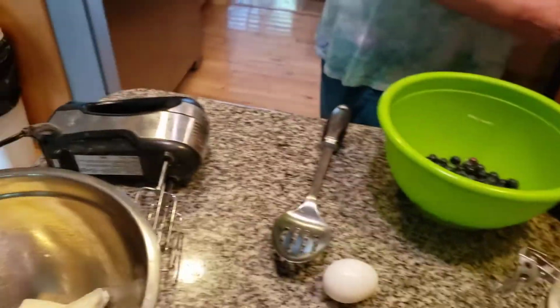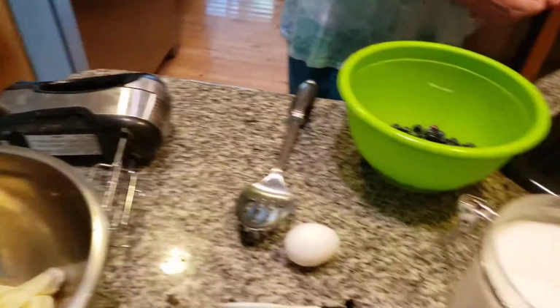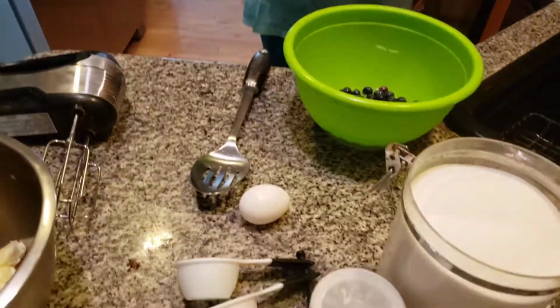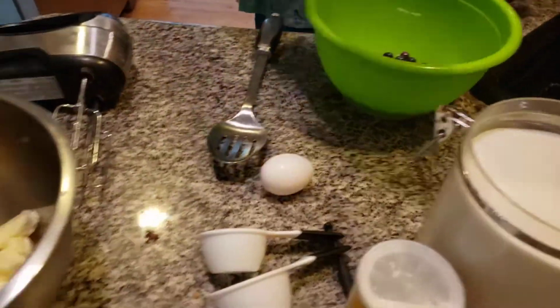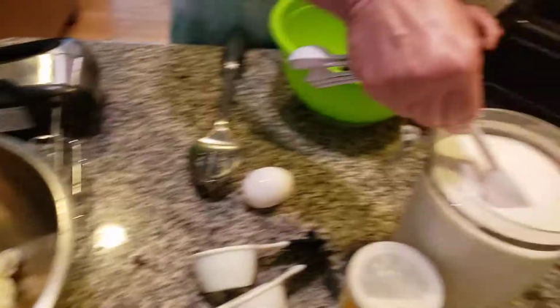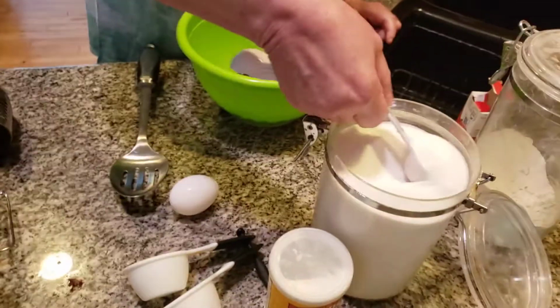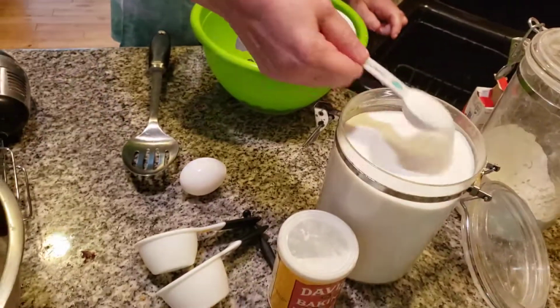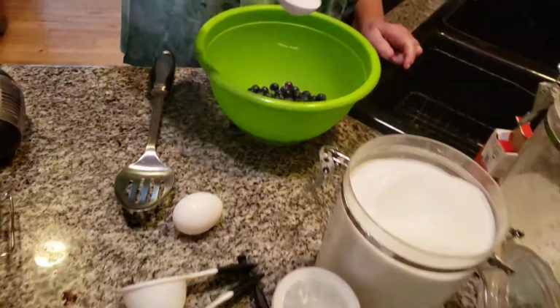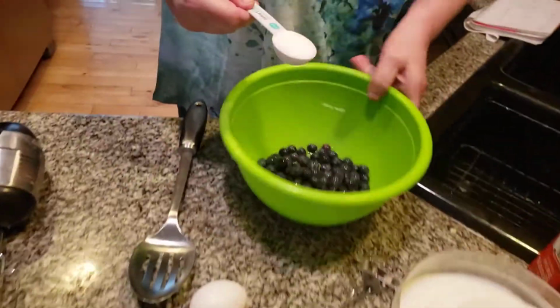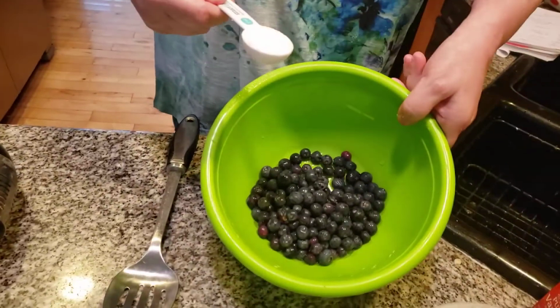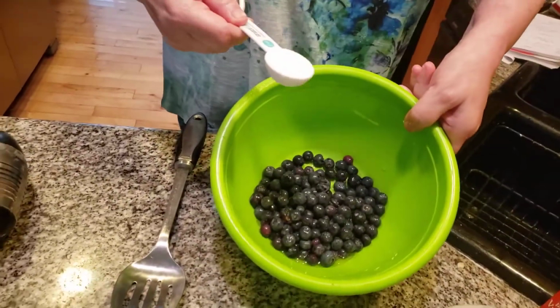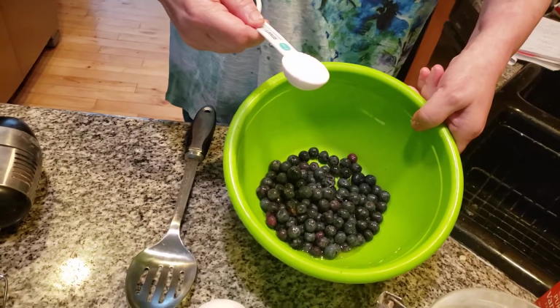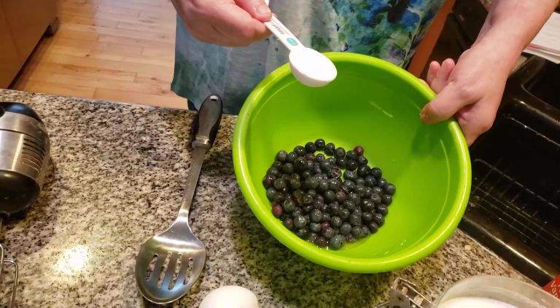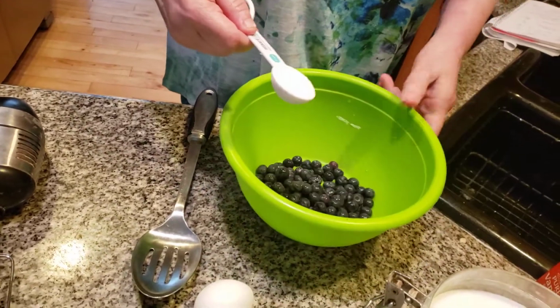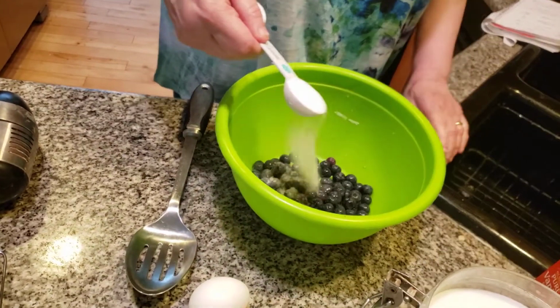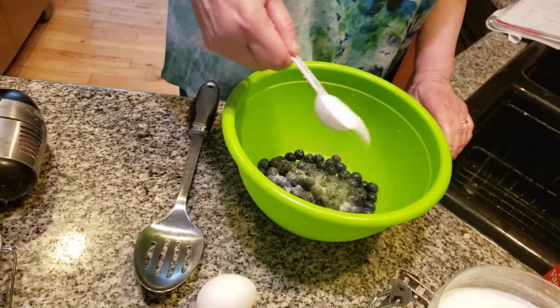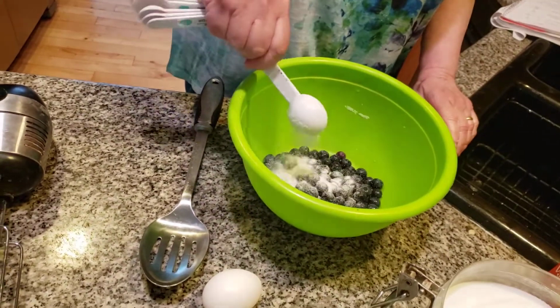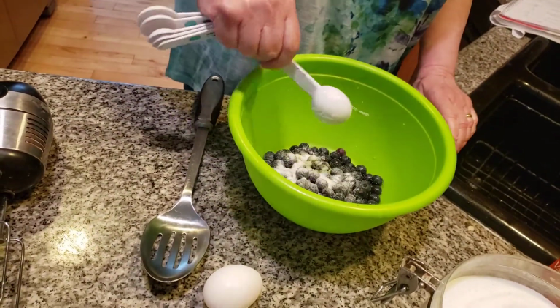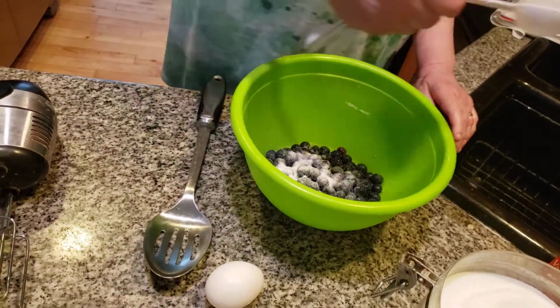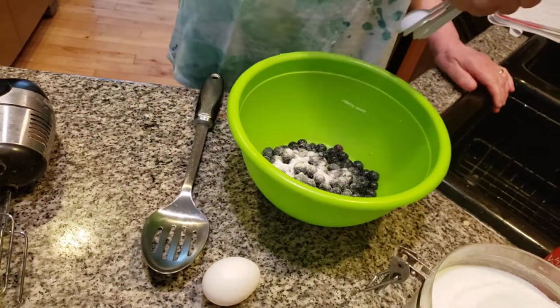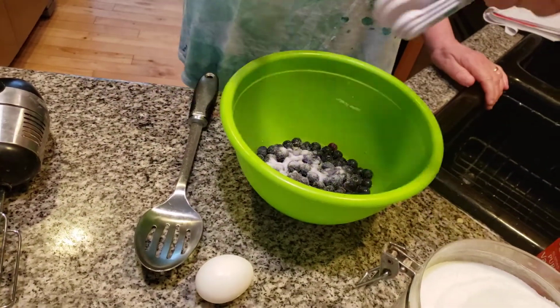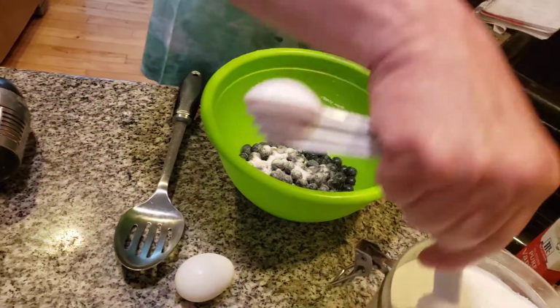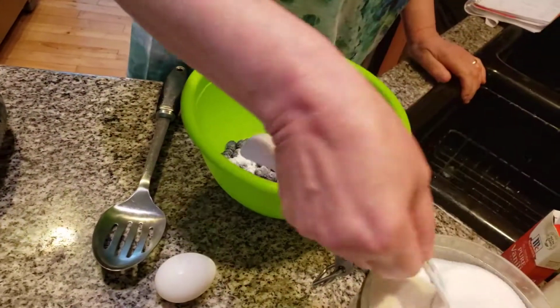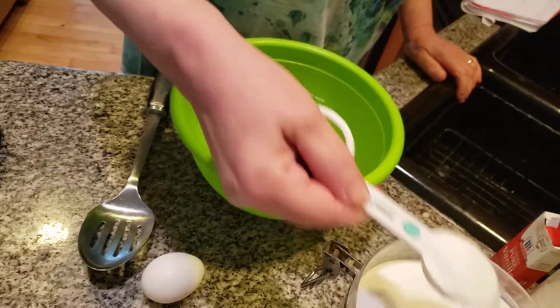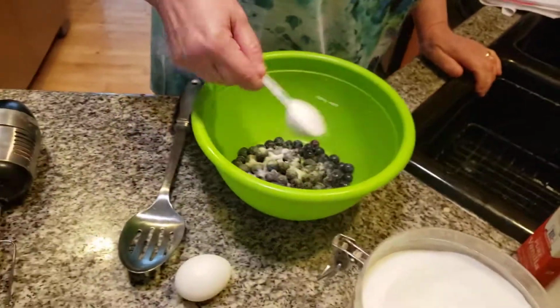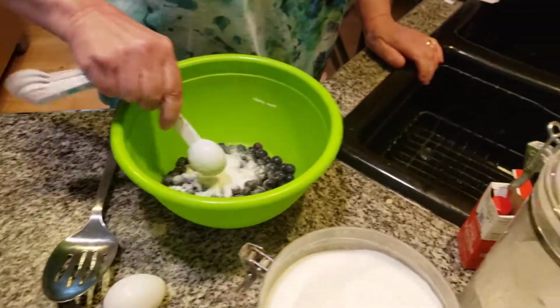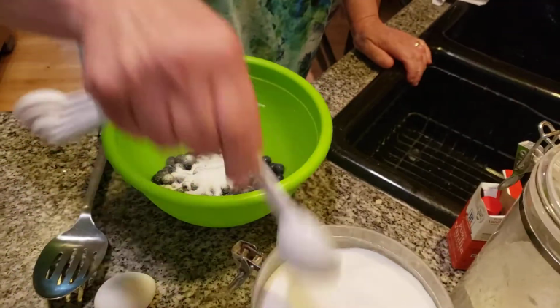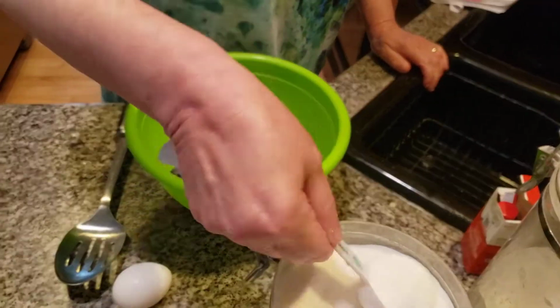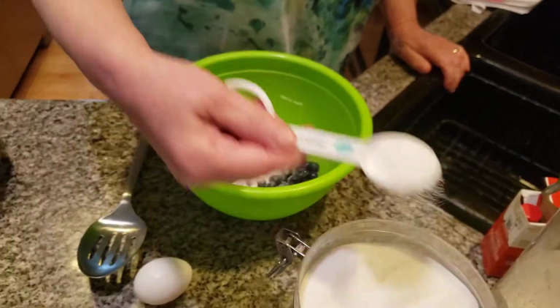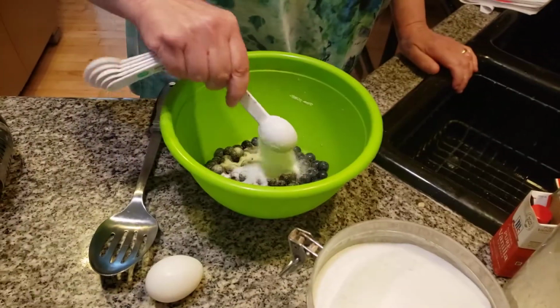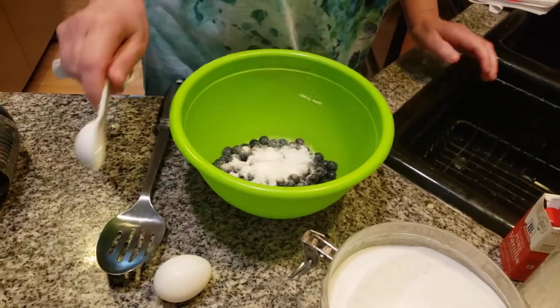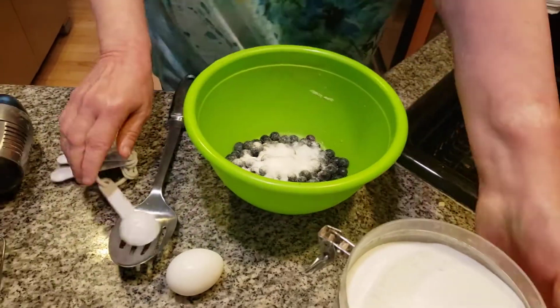I'm going to add in — actually, three tablespoons of sugar — into the fresh blueberries. Try to add a little bit more if you can, but this will work too. This is going to go into the blueberries. These are fresh blueberries.